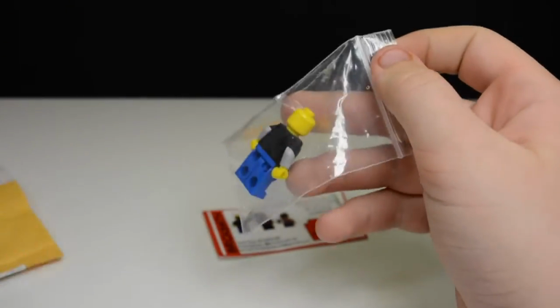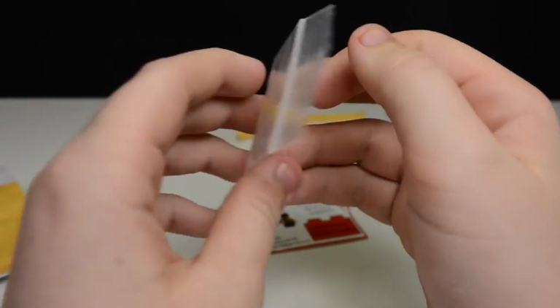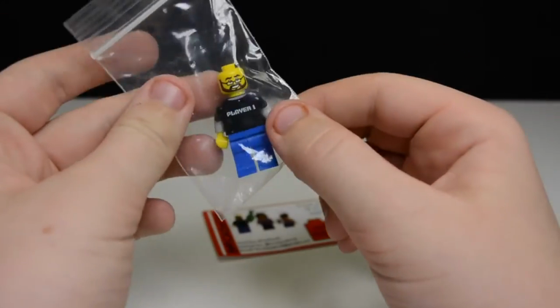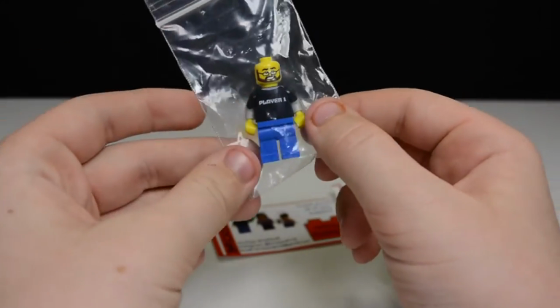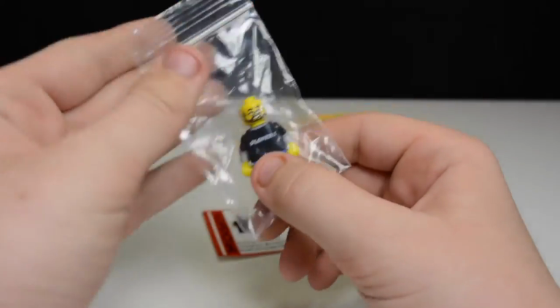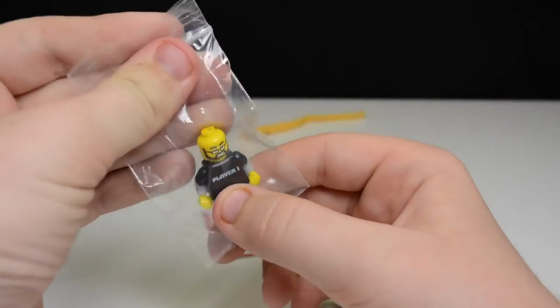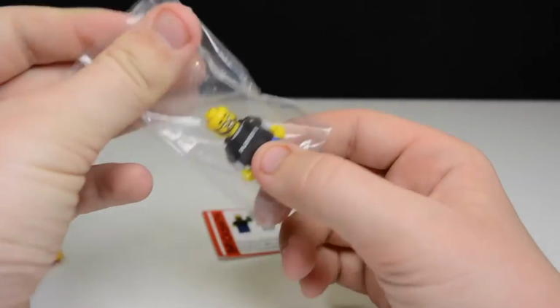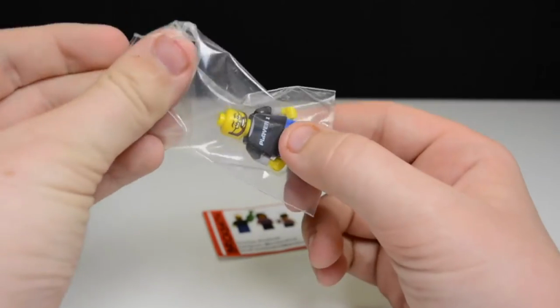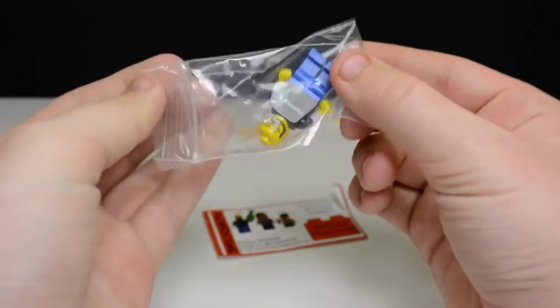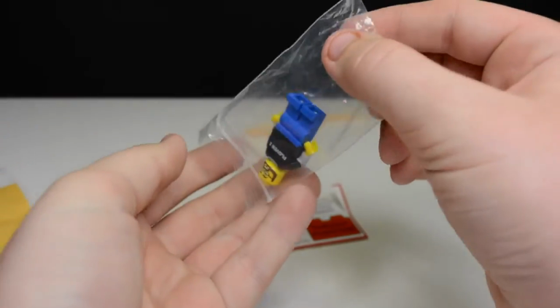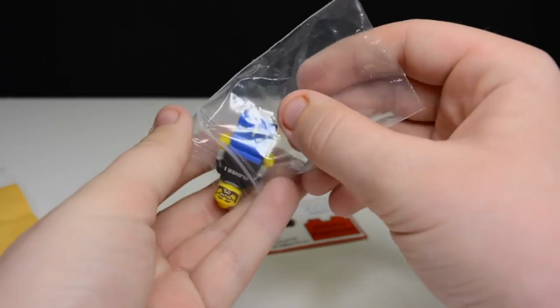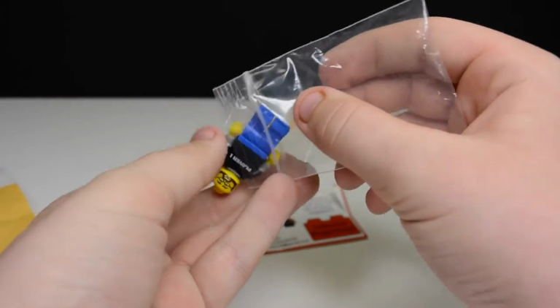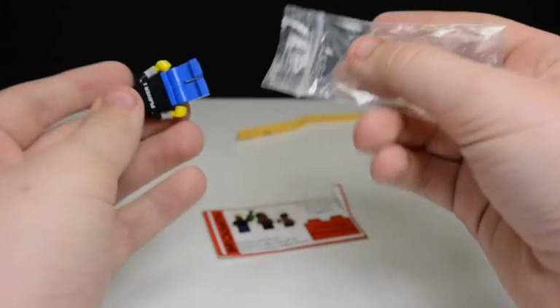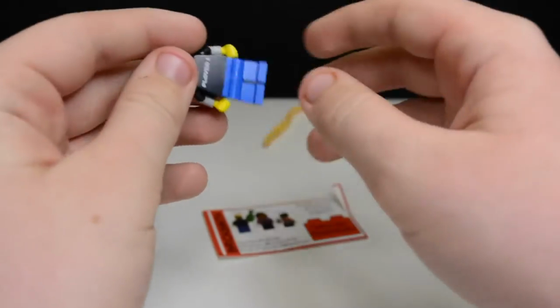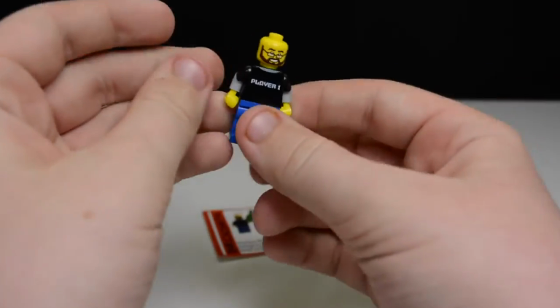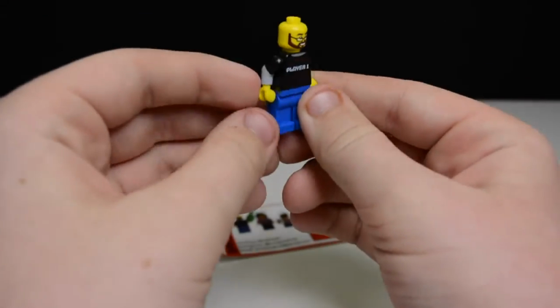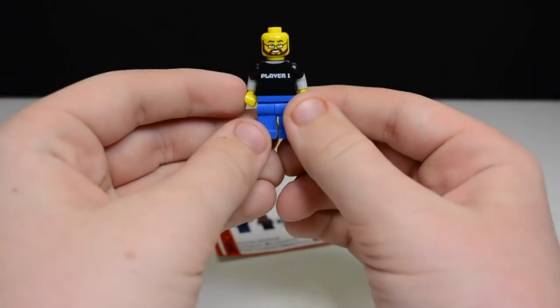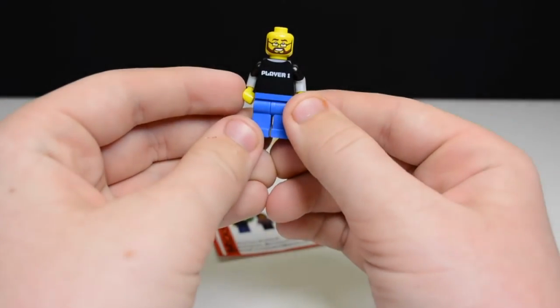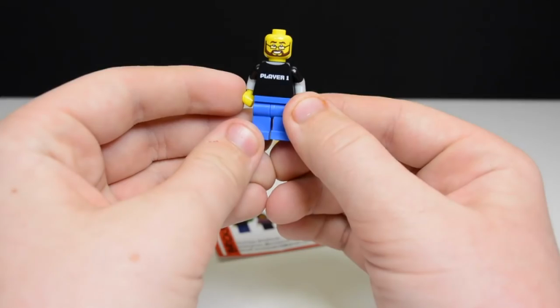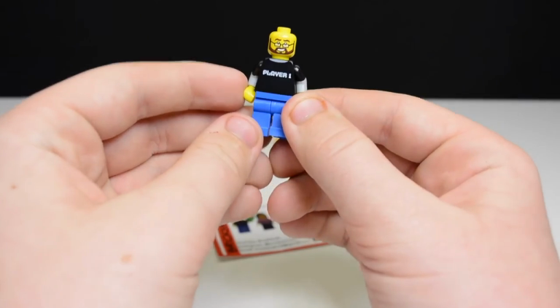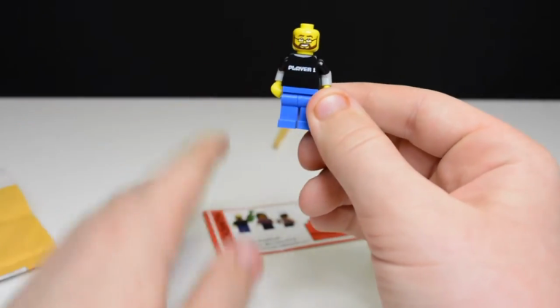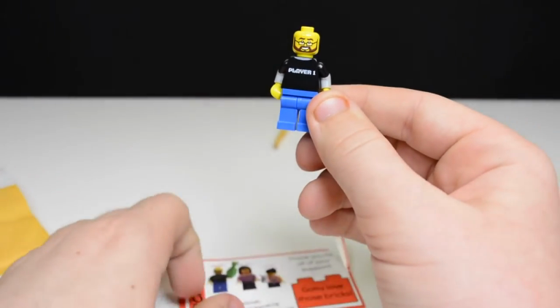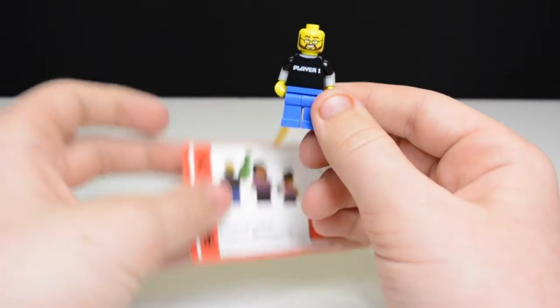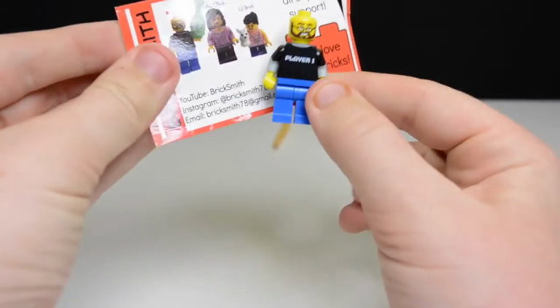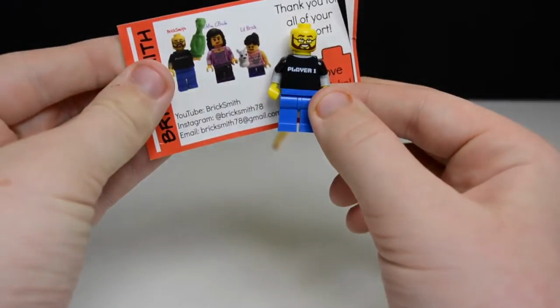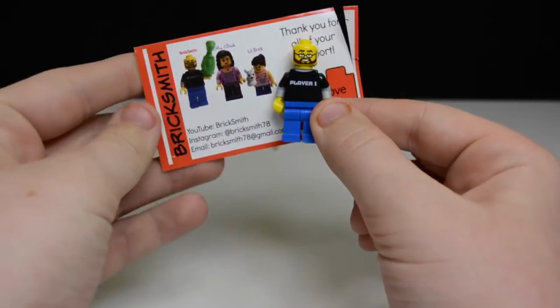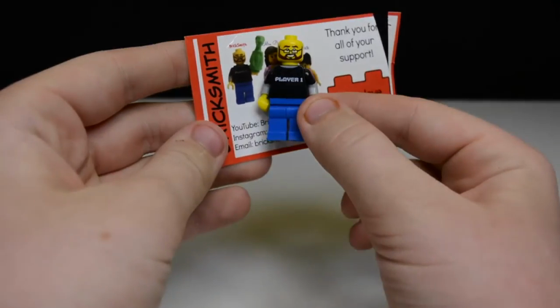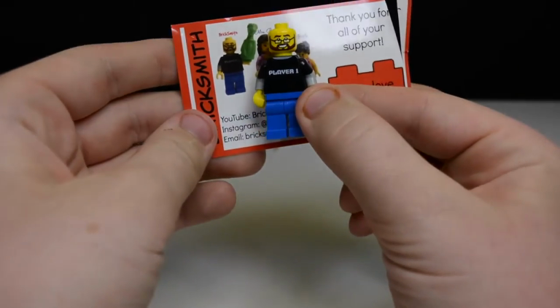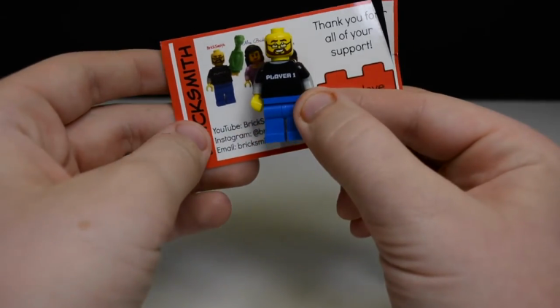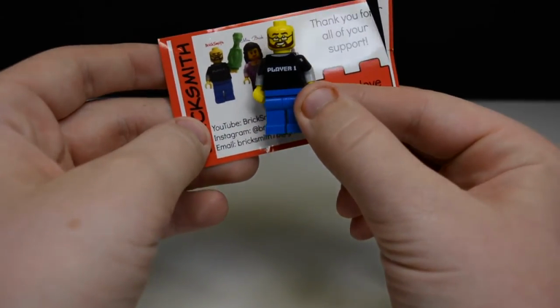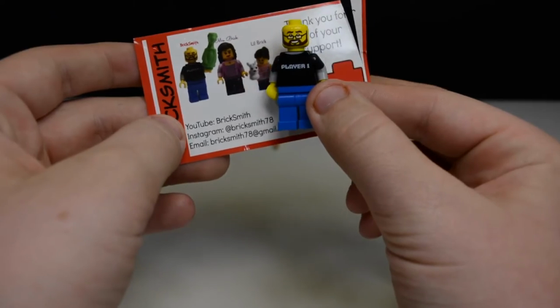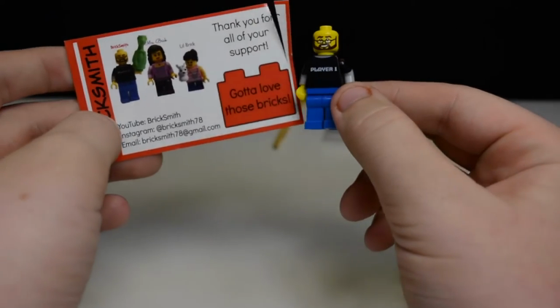And here is his SigFig — the really cool BrickSmith. Everybody knows him, everybody watches him on YouTube, everybody follows him on Instagram, BrickSmith78. He looks just like BrickSmith does on his business card.